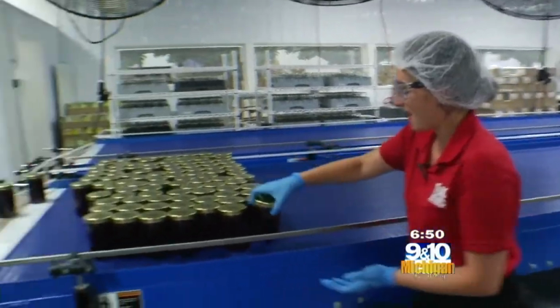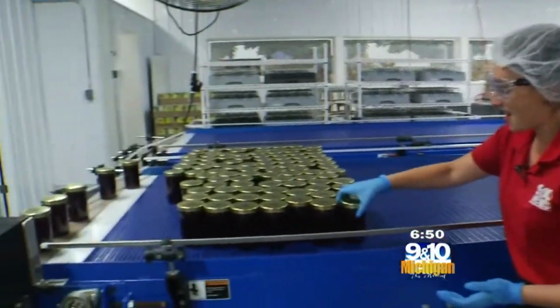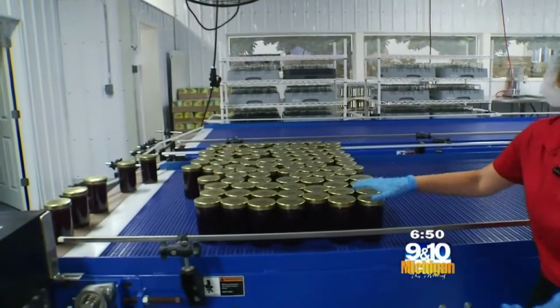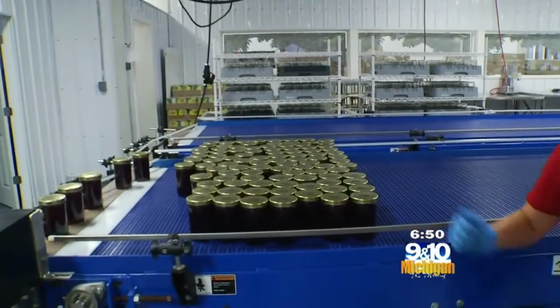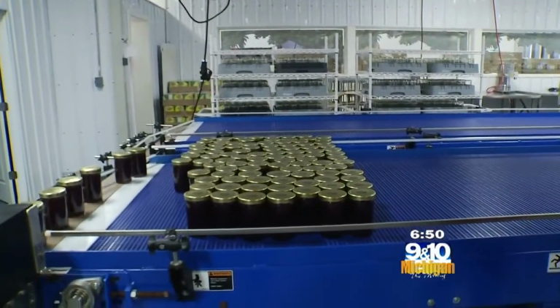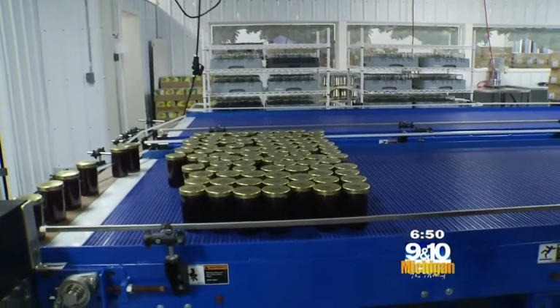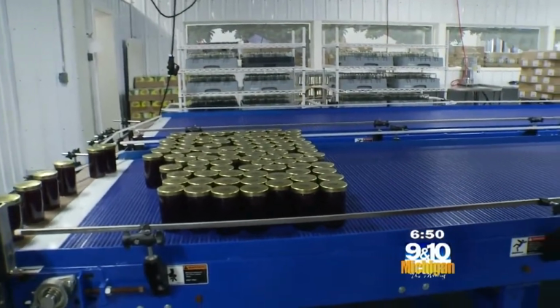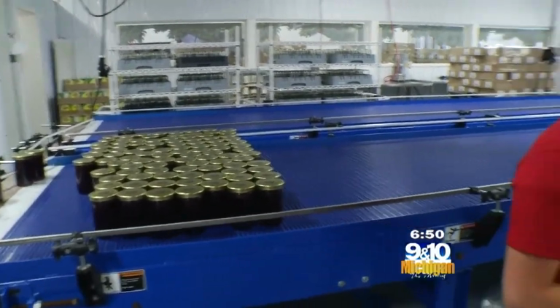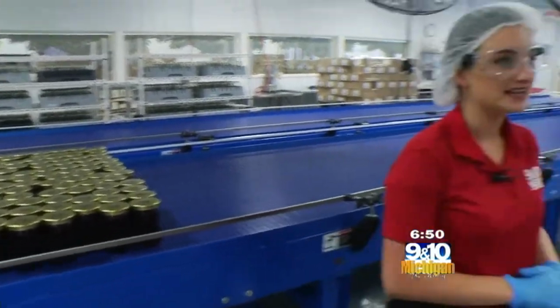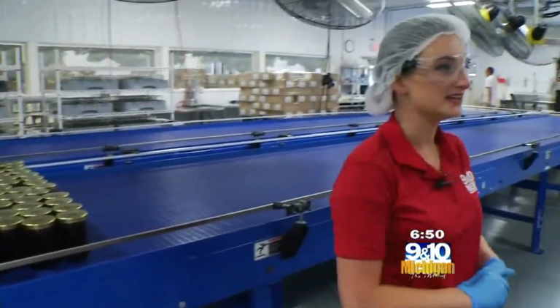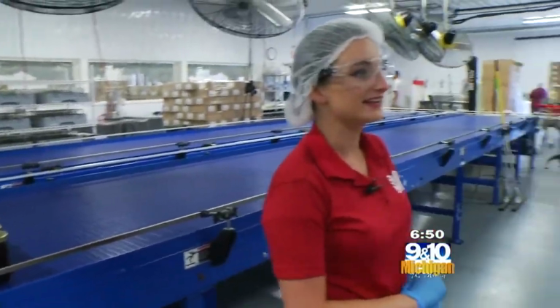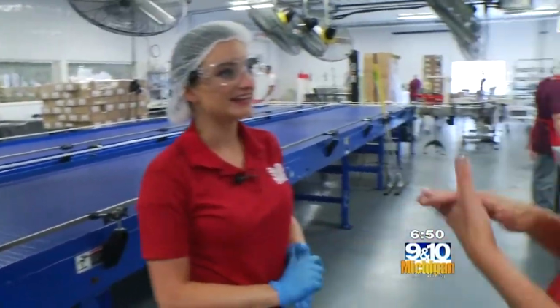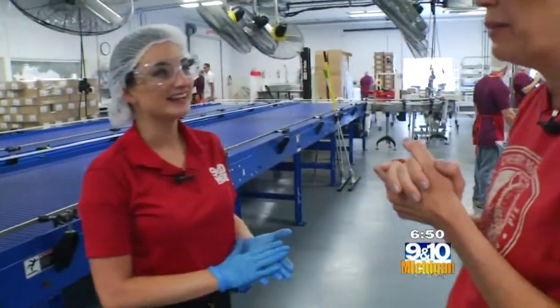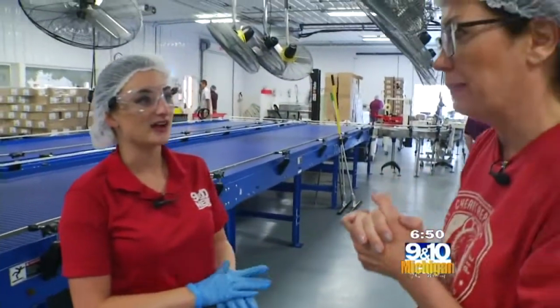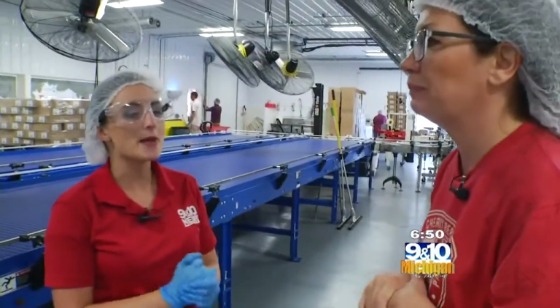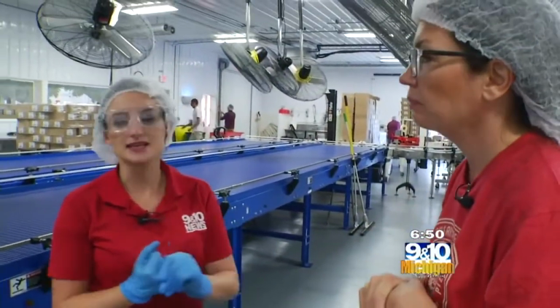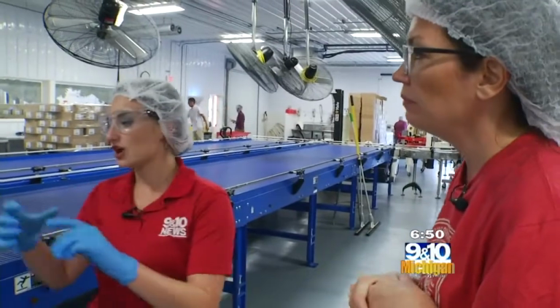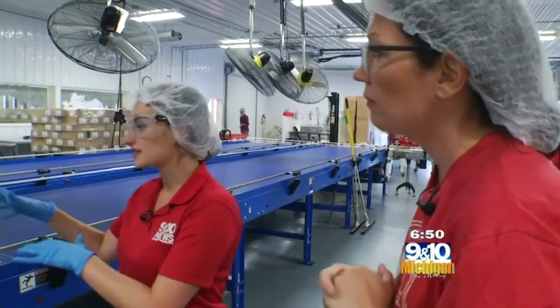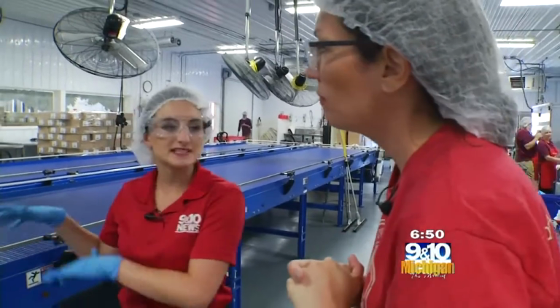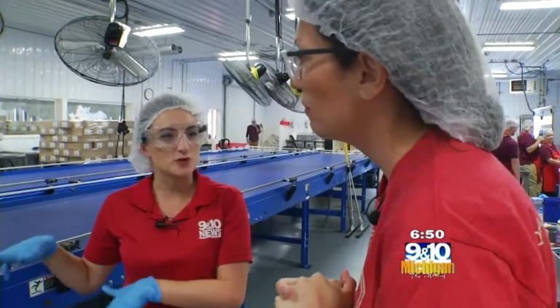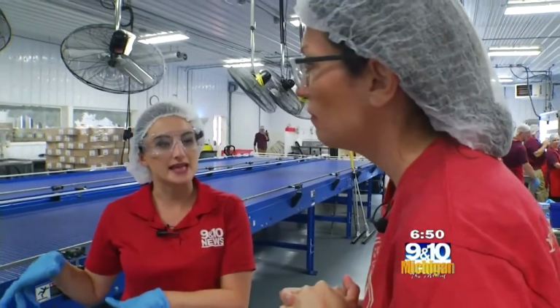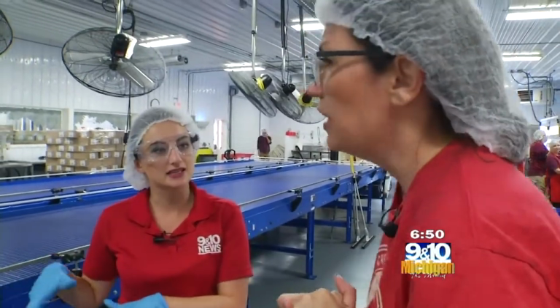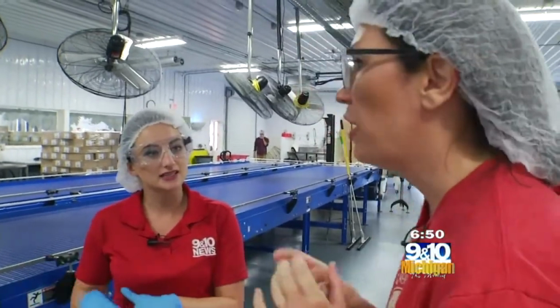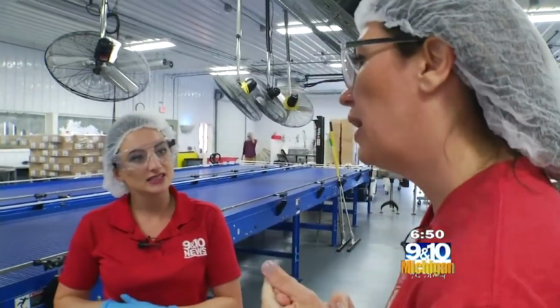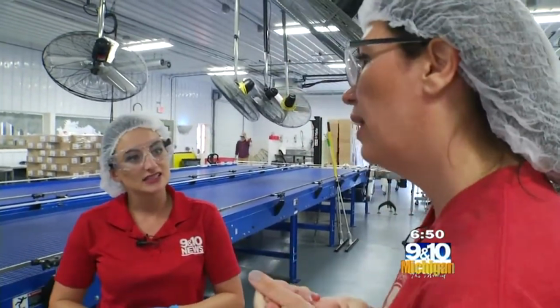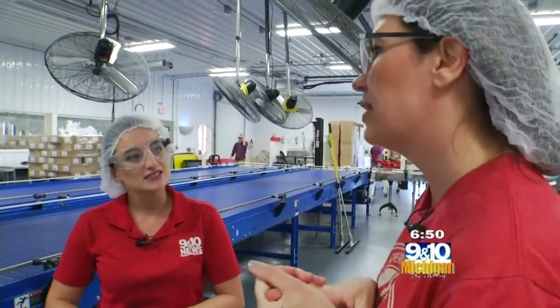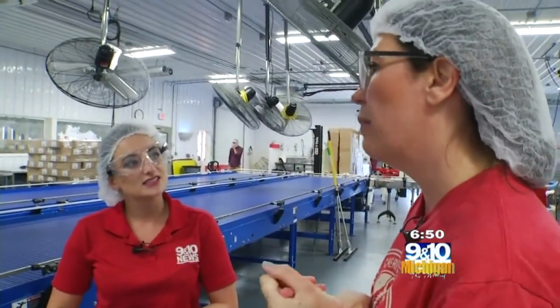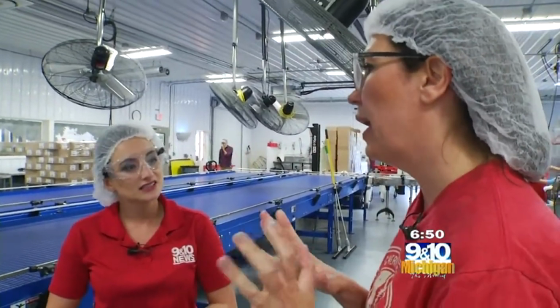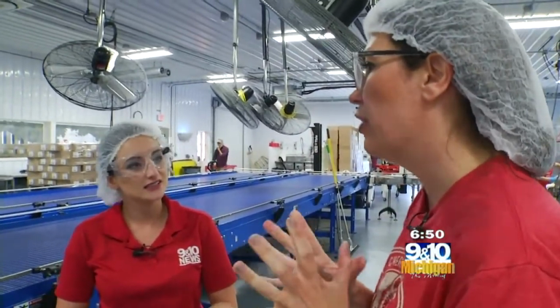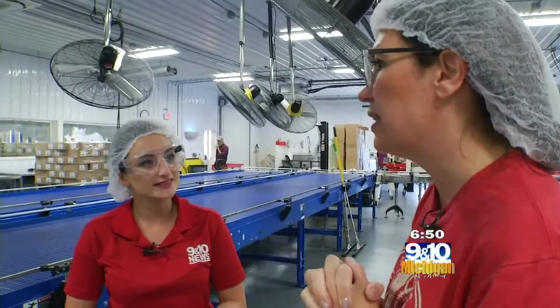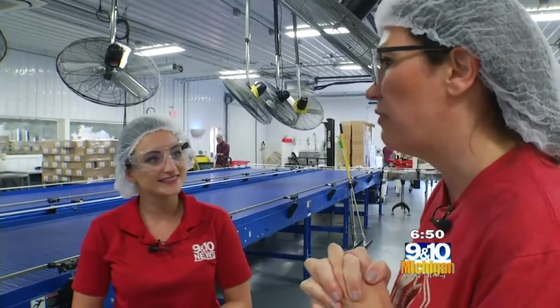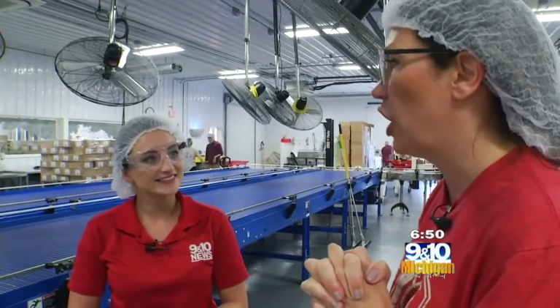When you get all the way to the end, it goes through the process of labeling. This batch will make three kettles — about 875 jars.